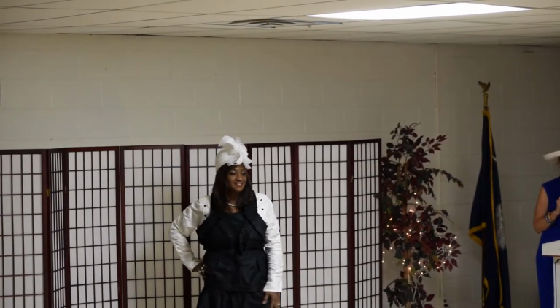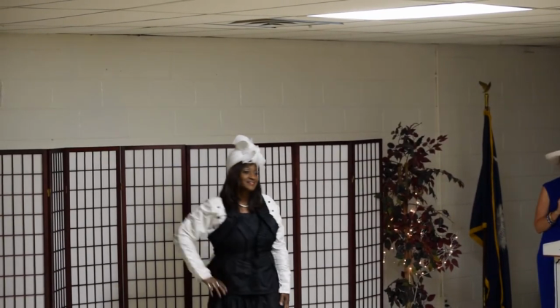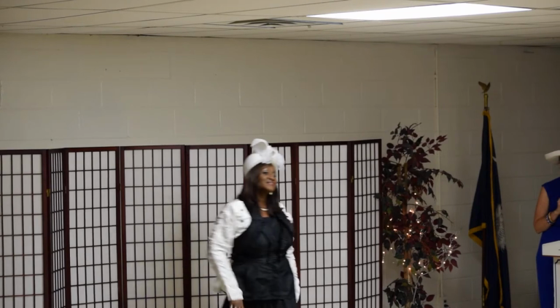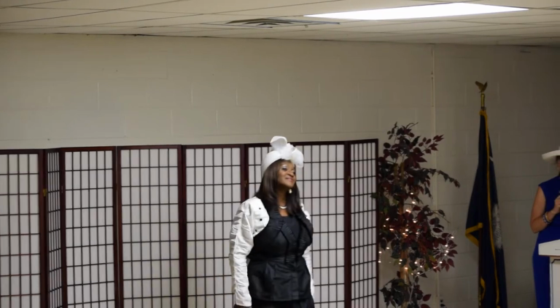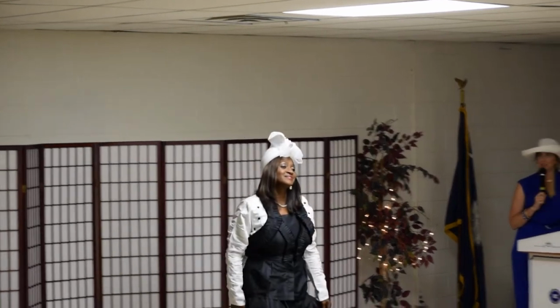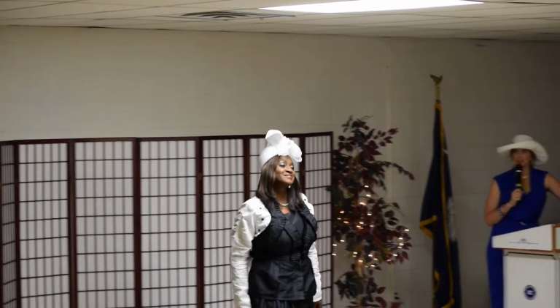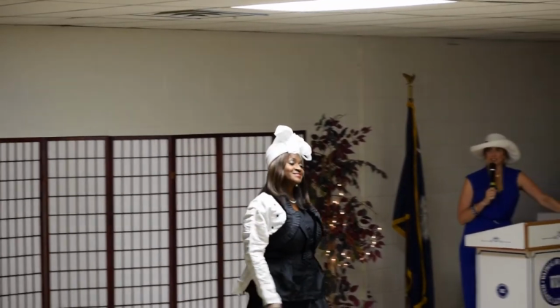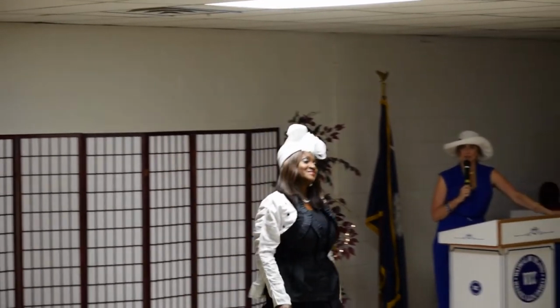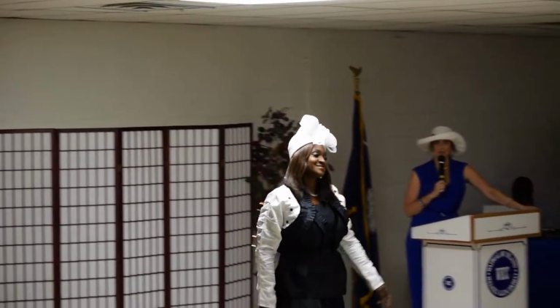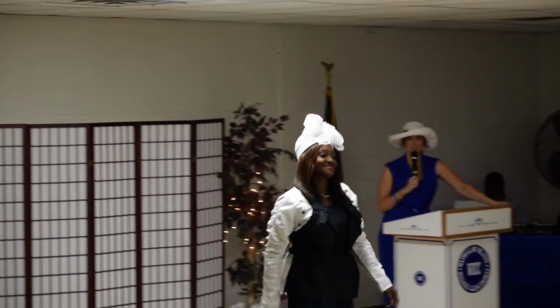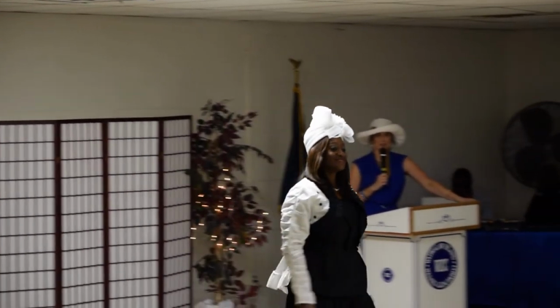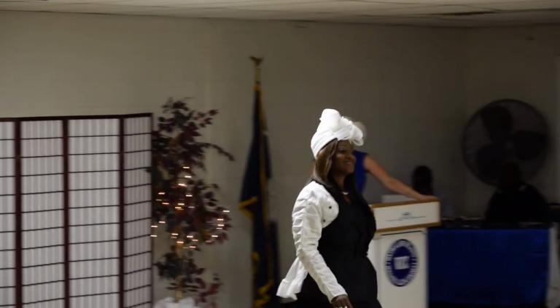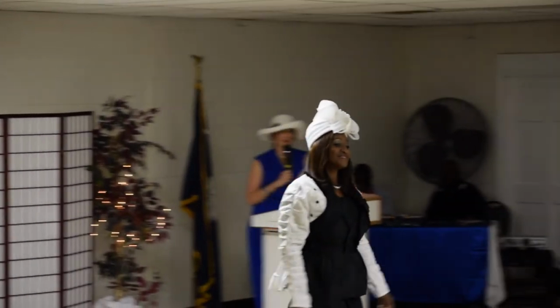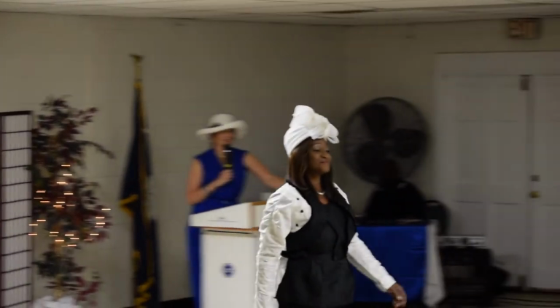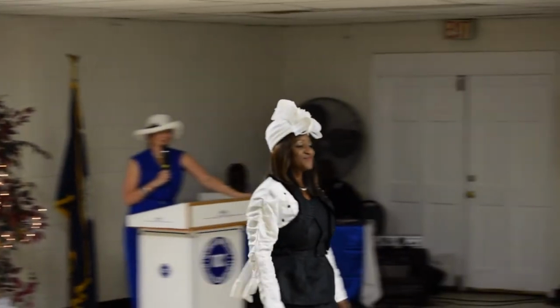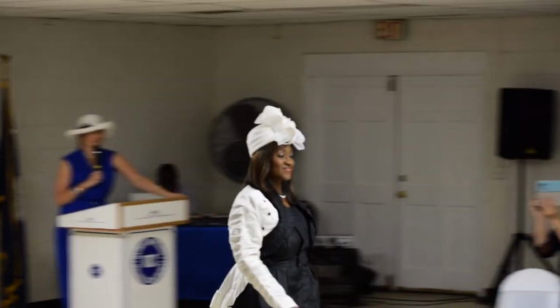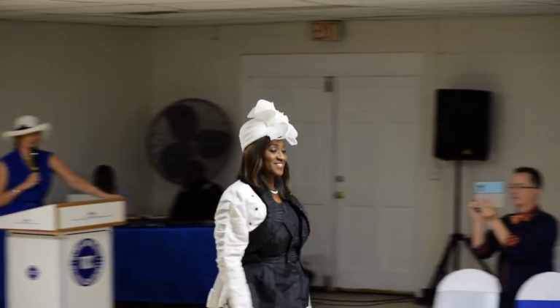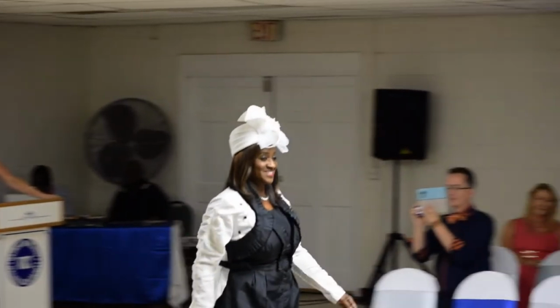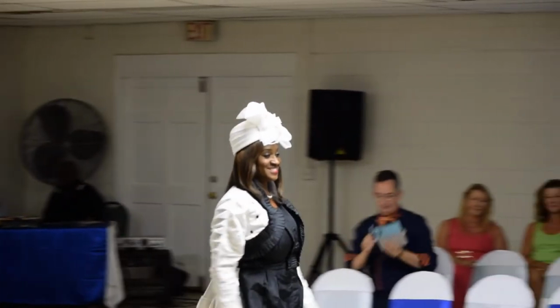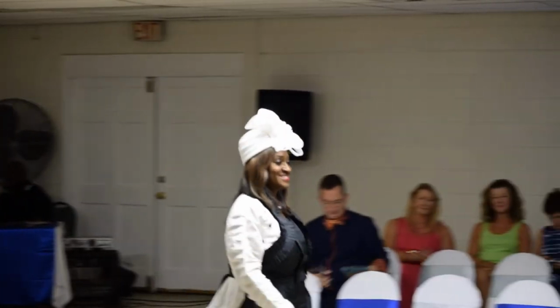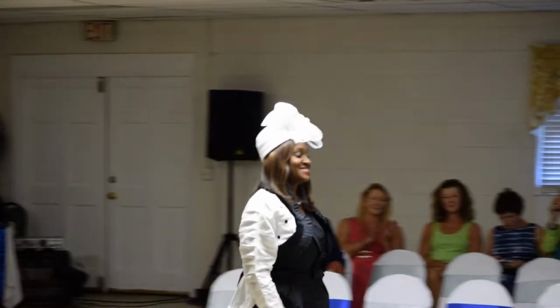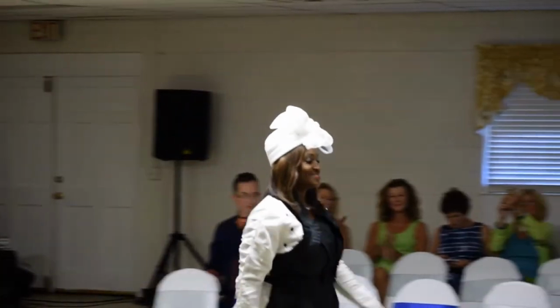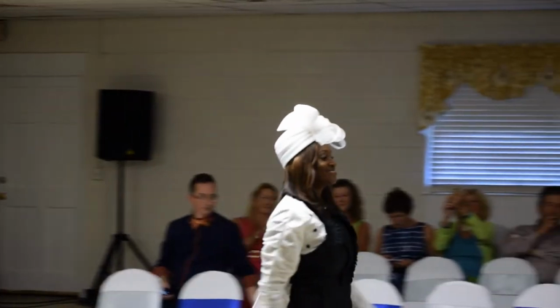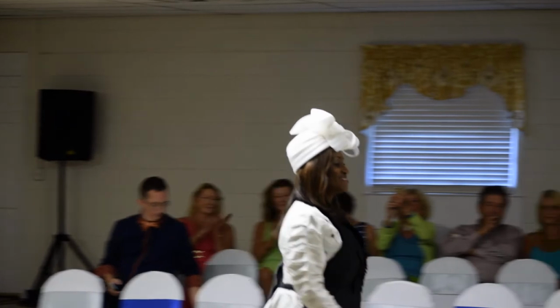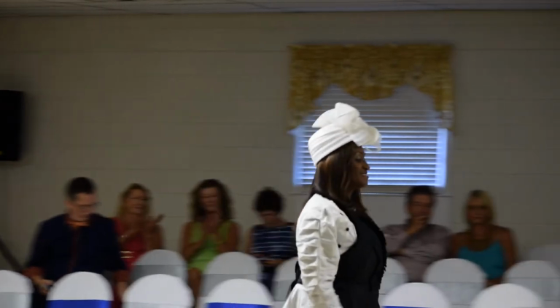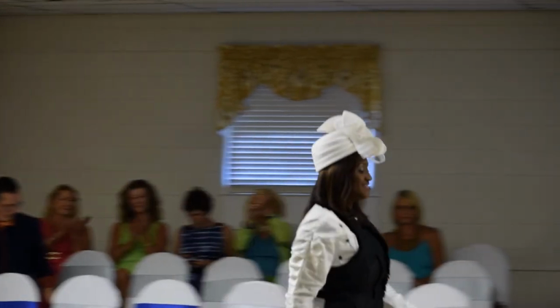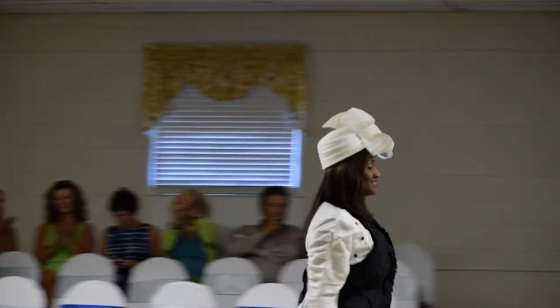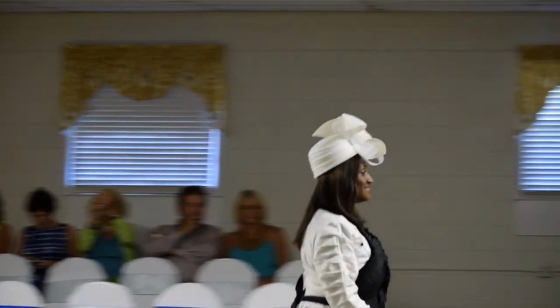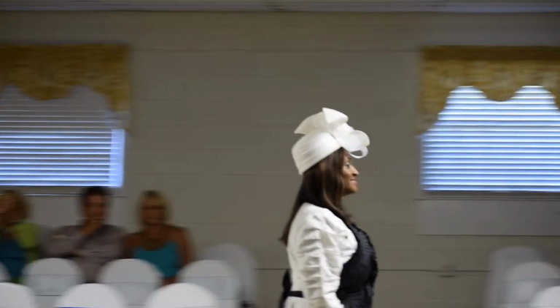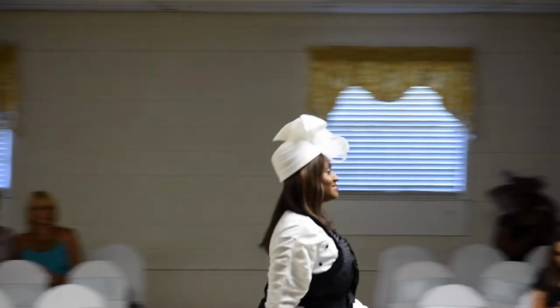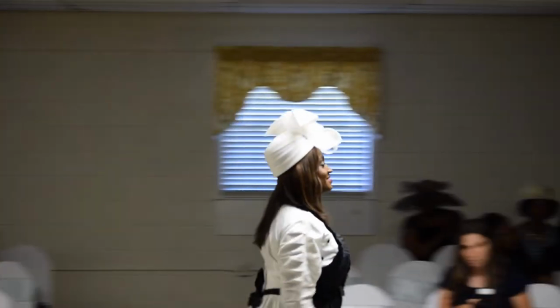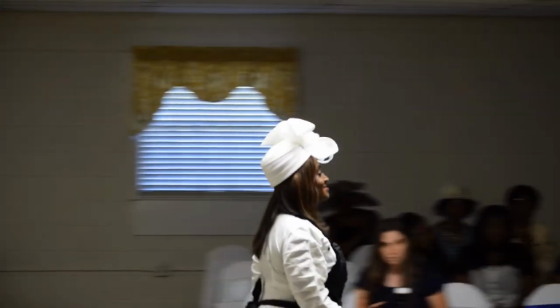Karen Holt, you seem to have gotten your hands on some of the best hats this evening. Big round of applause for Karen. Thank you.